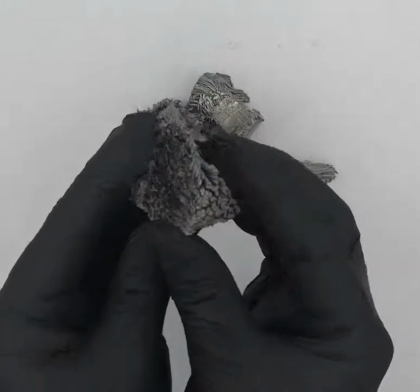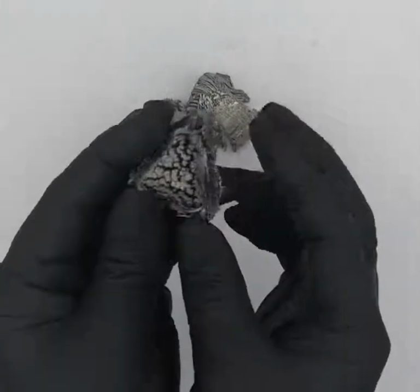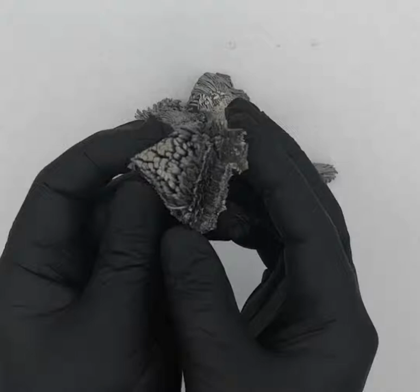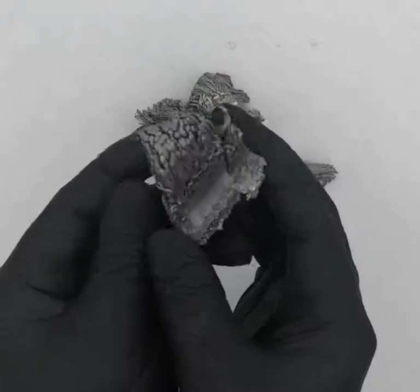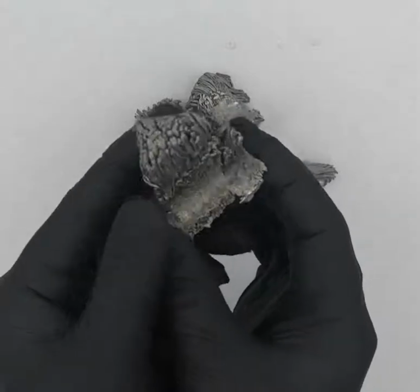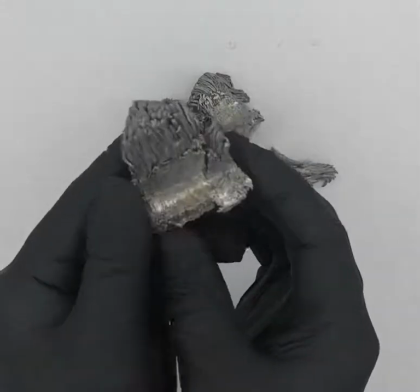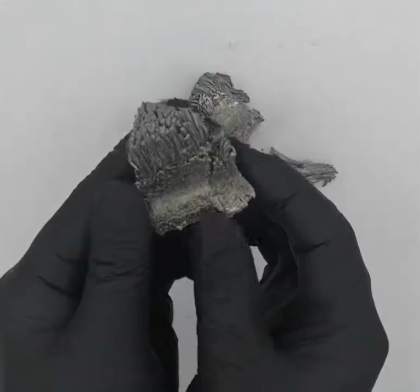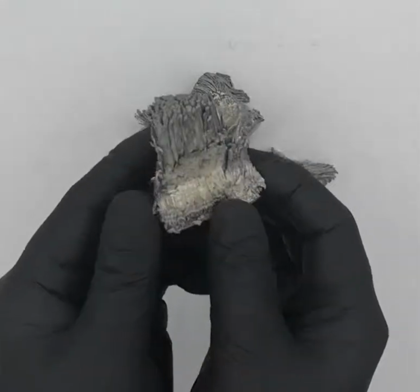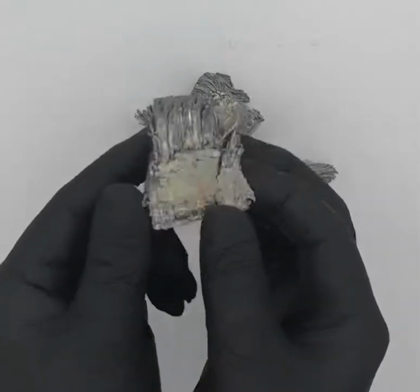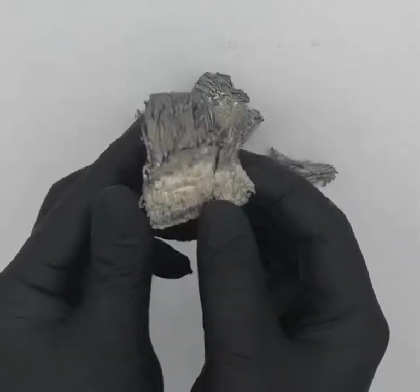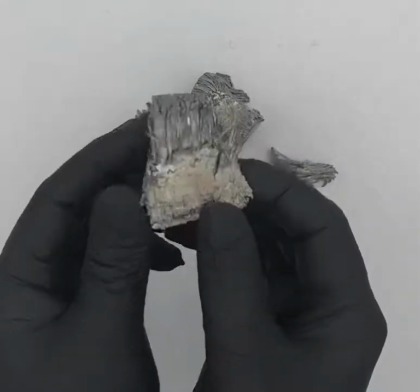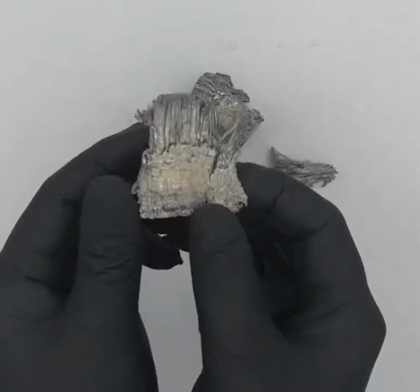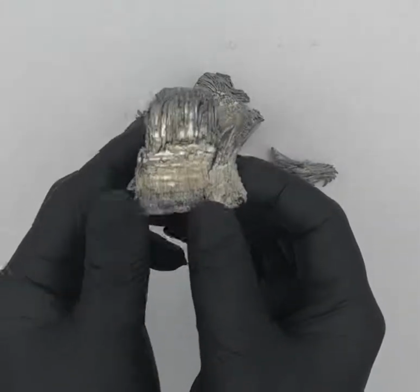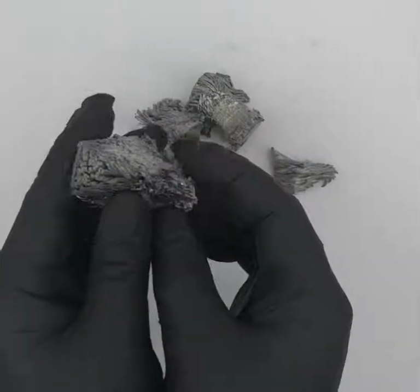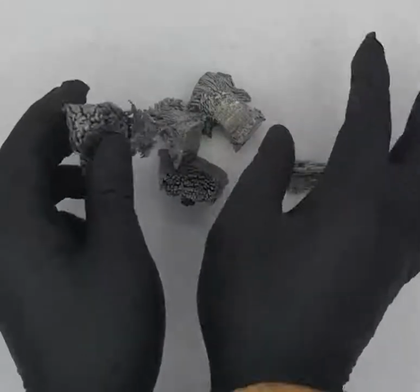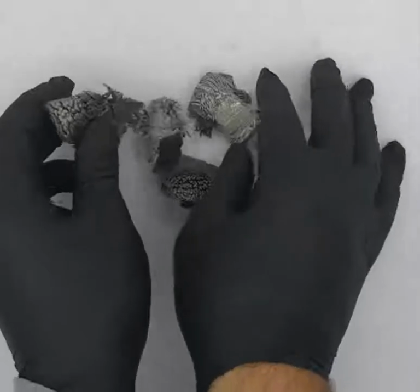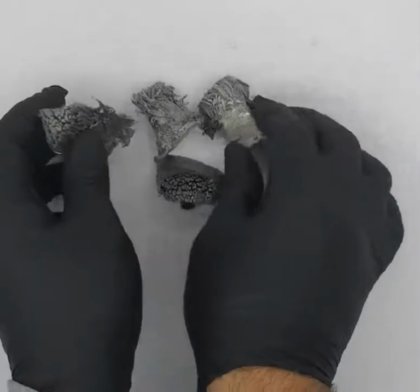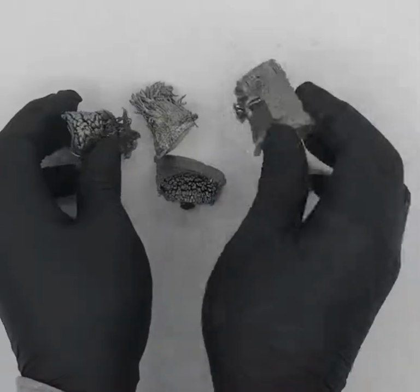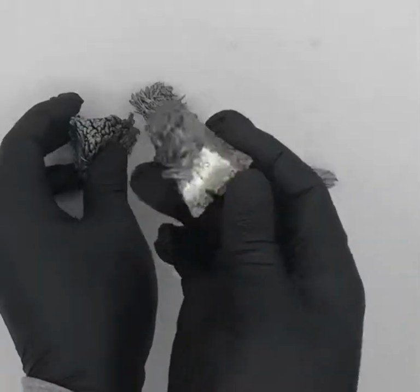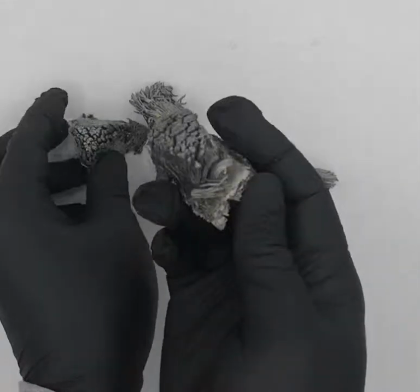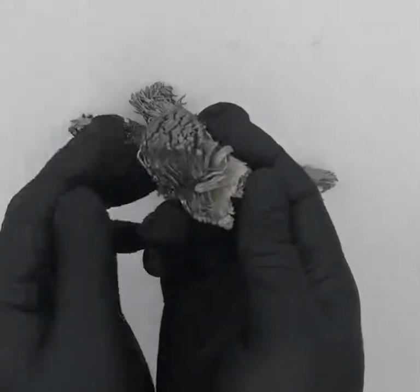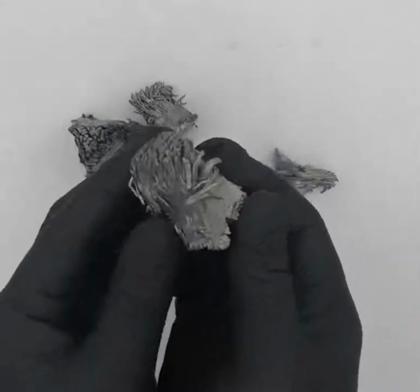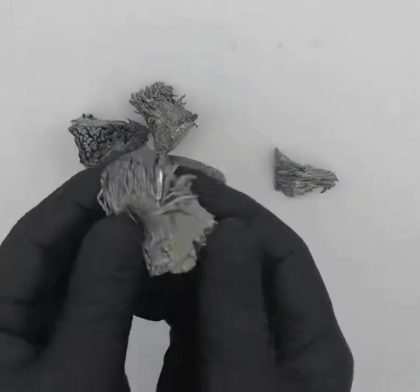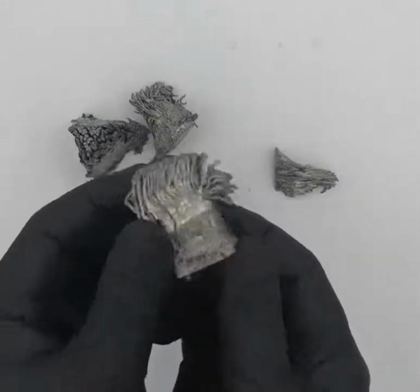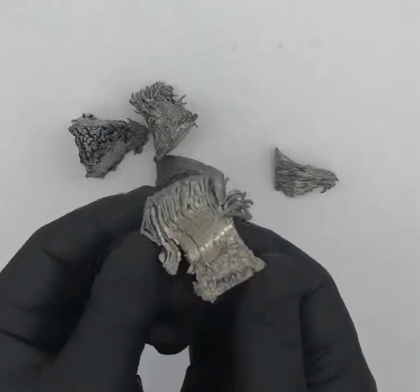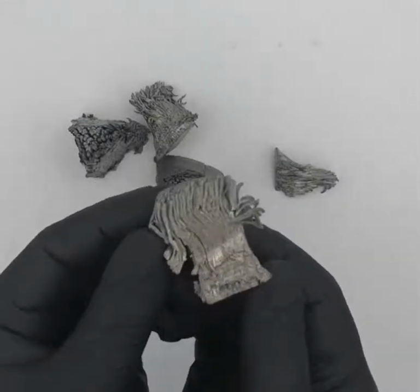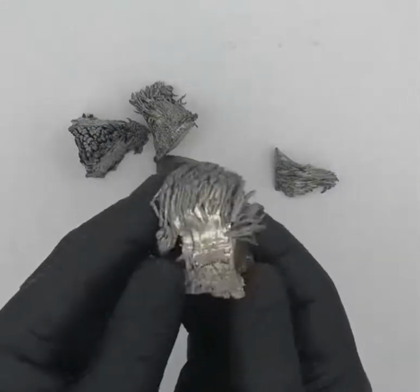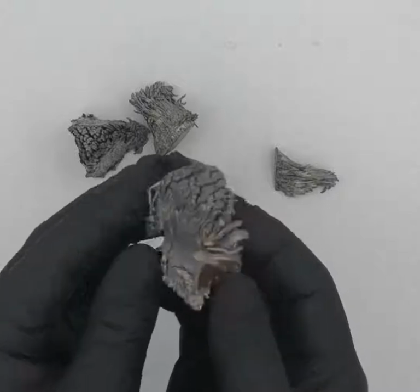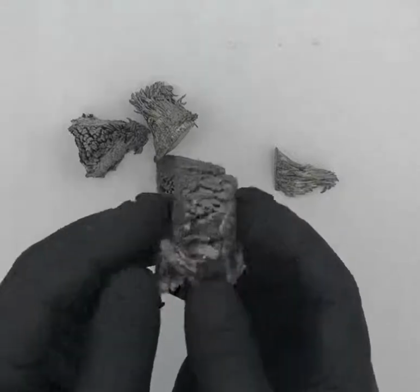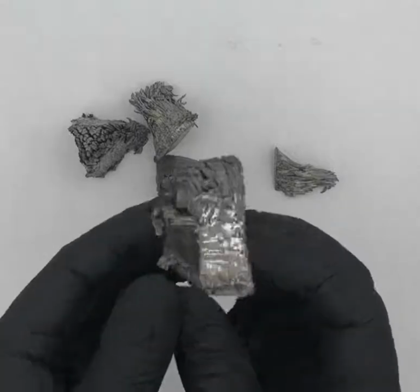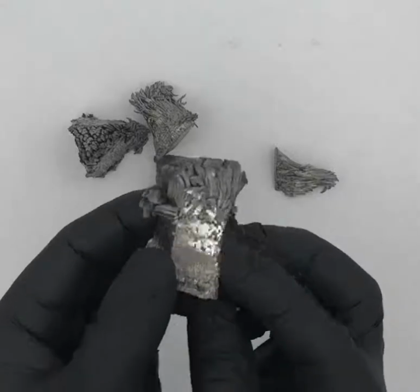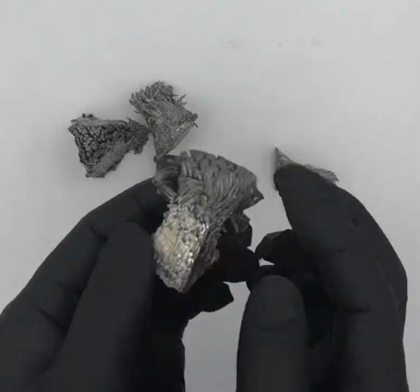This is 99.95% pure dysprosium and it's the dendritic type. As you can see, it takes these really weird shapes that look kind of like broccoli or something like that.